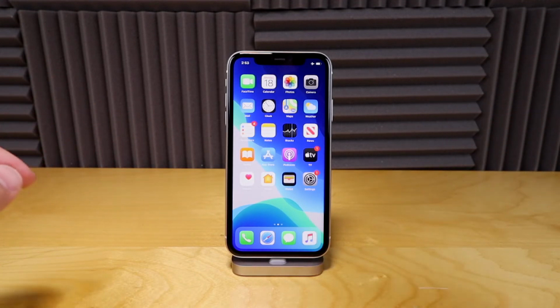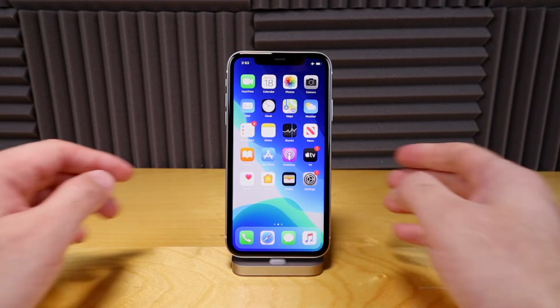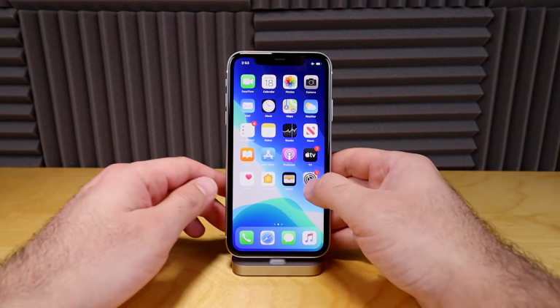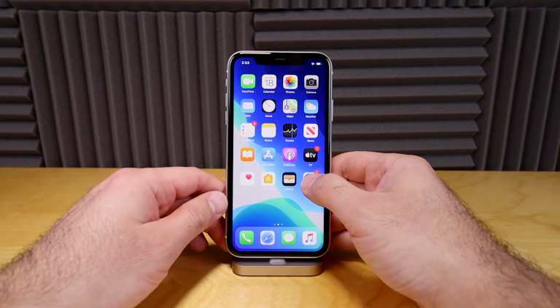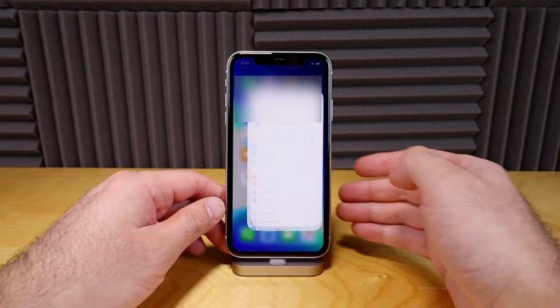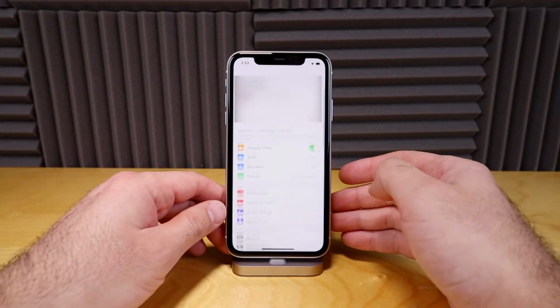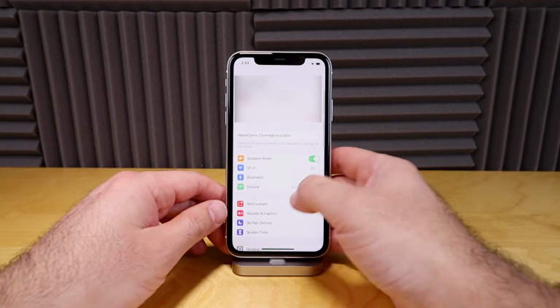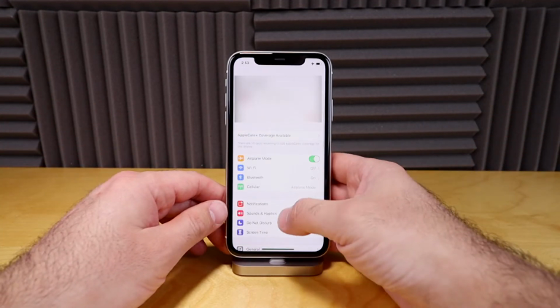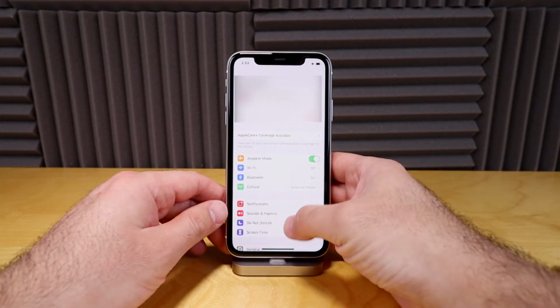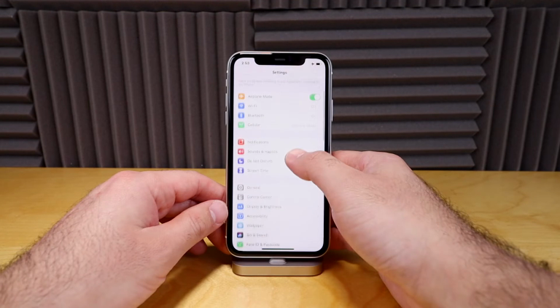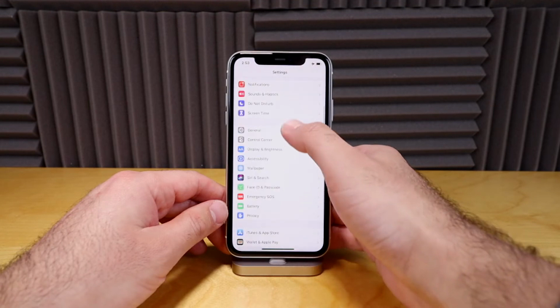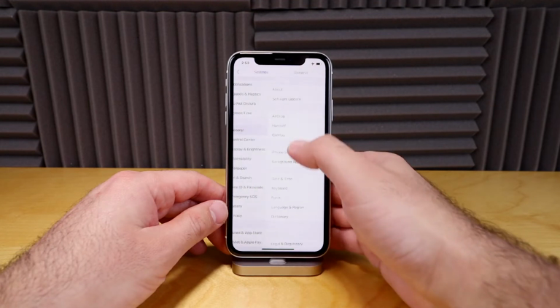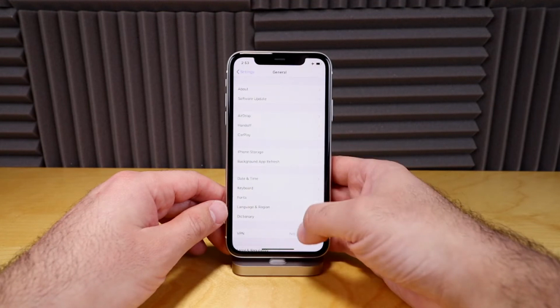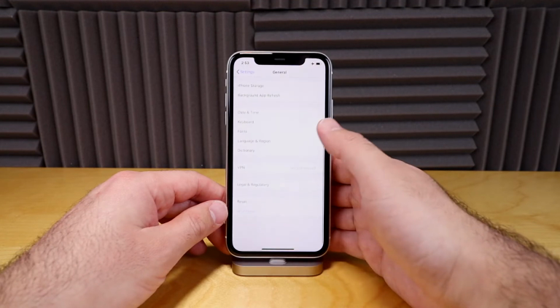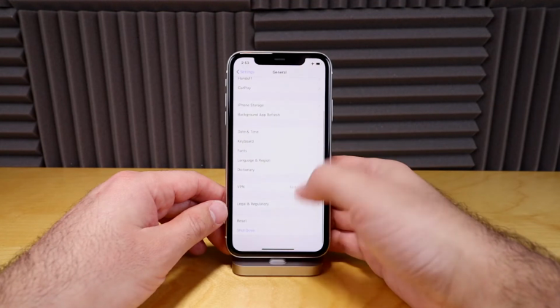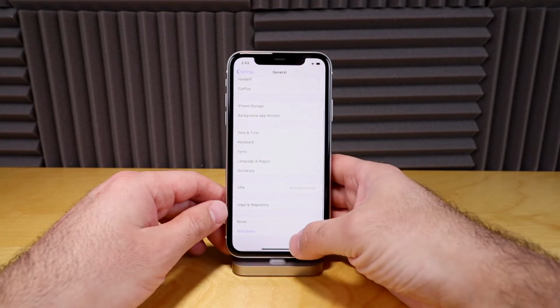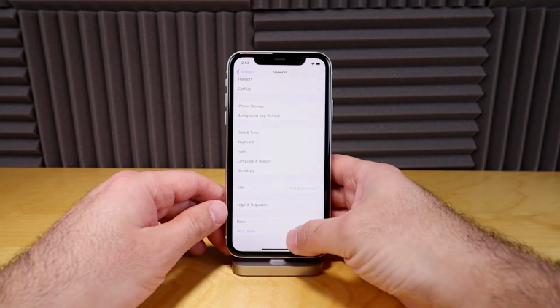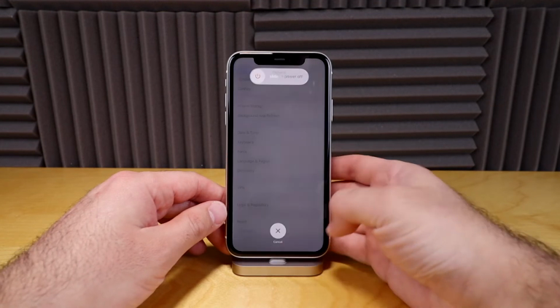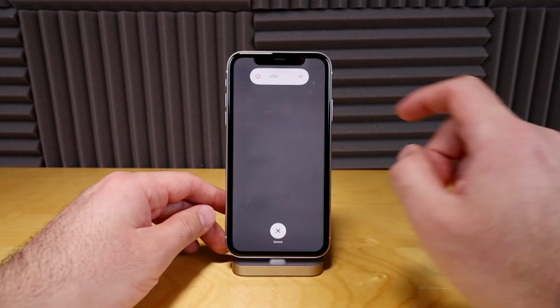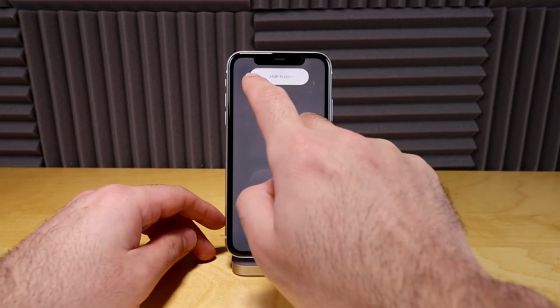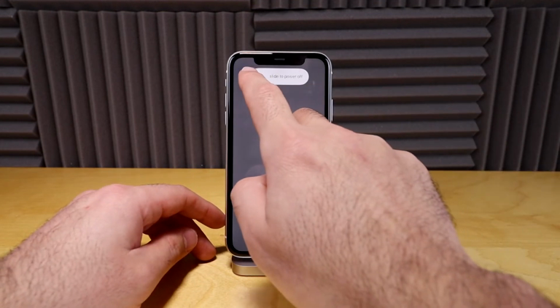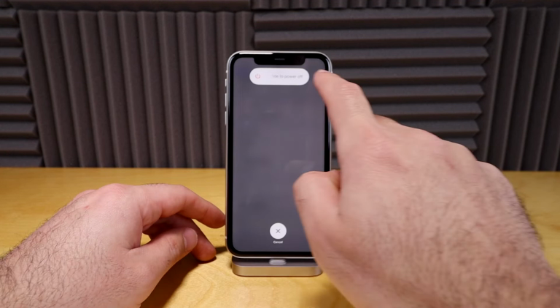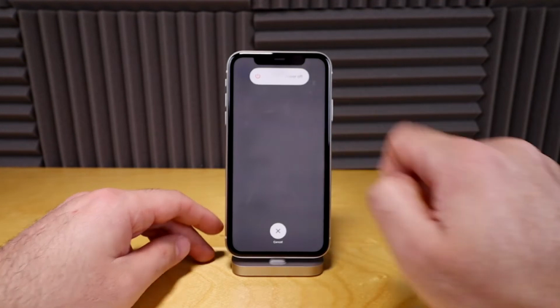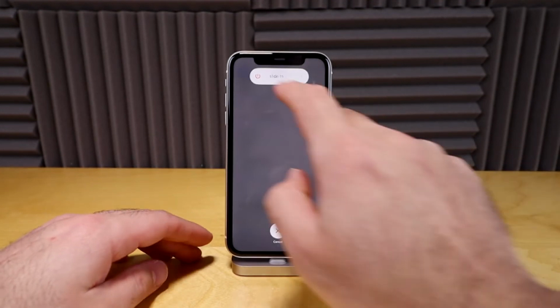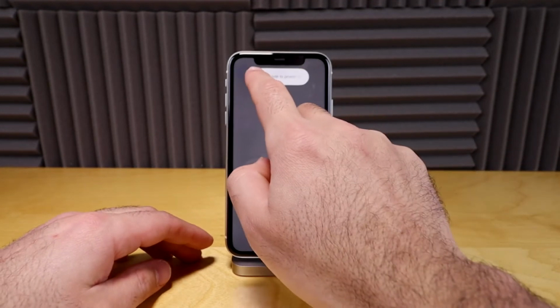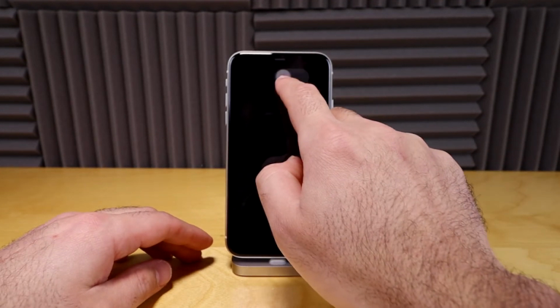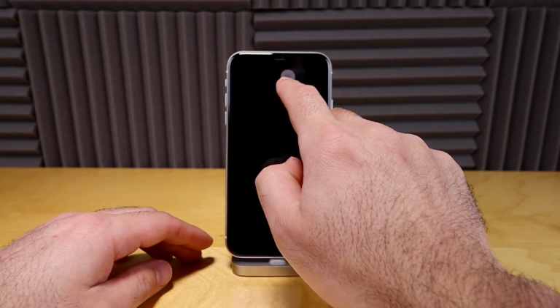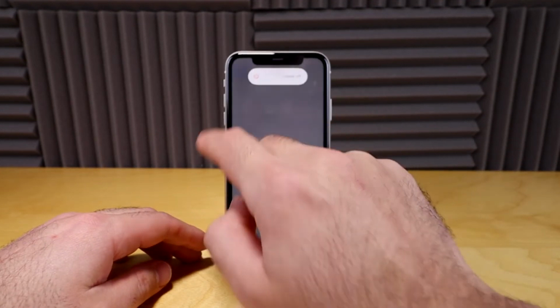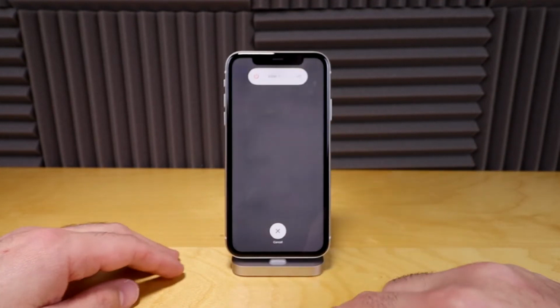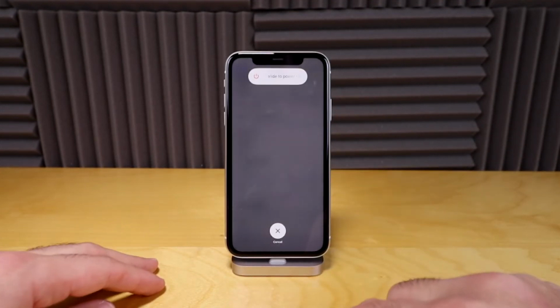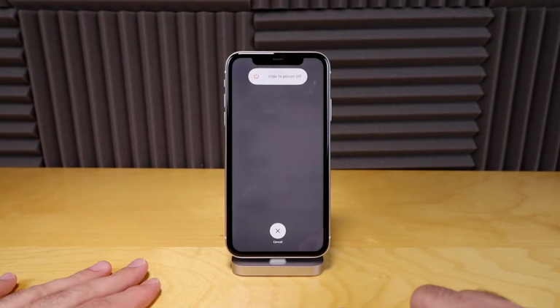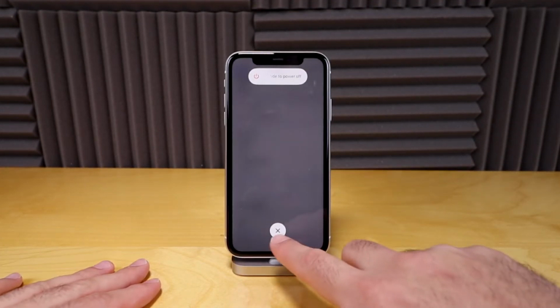The first way is to go into your Settings, go into General, and go down to Shut Down. Then you would just slide to power off to shut it completely off. We're not gonna do that right now.